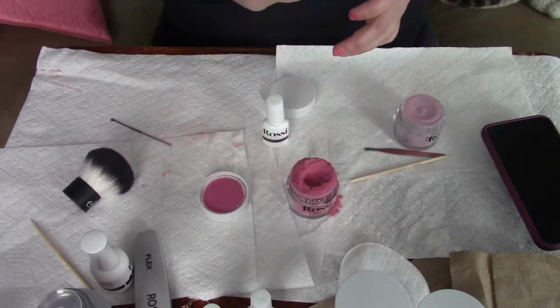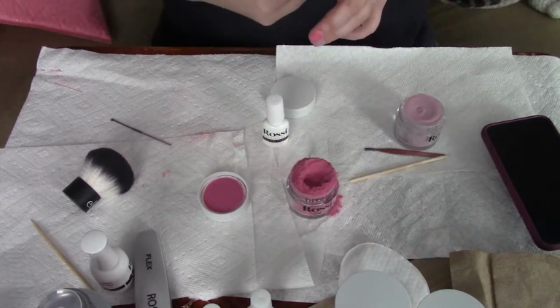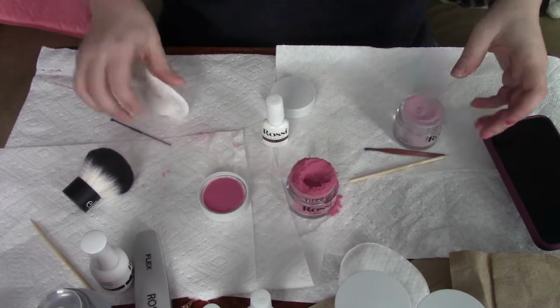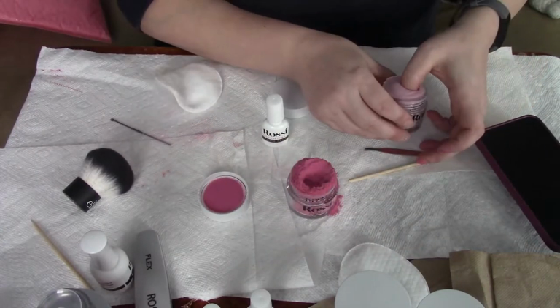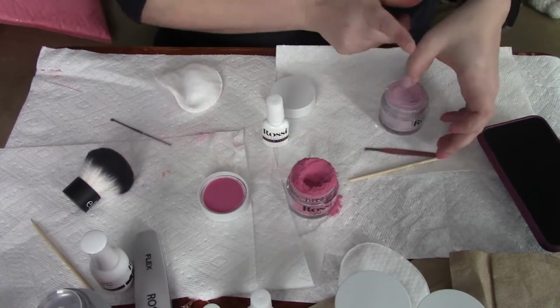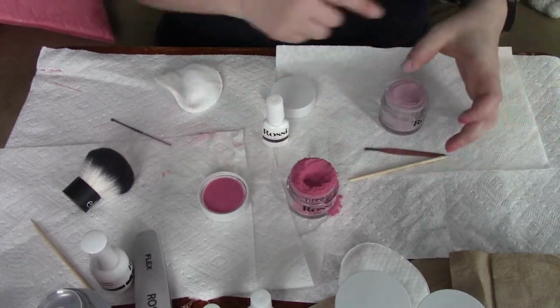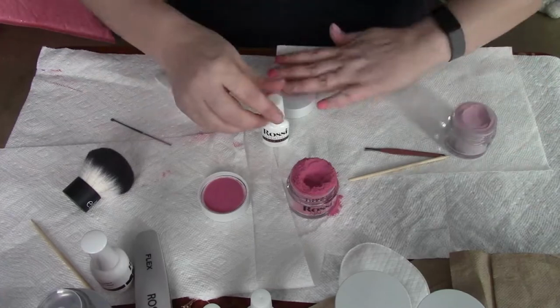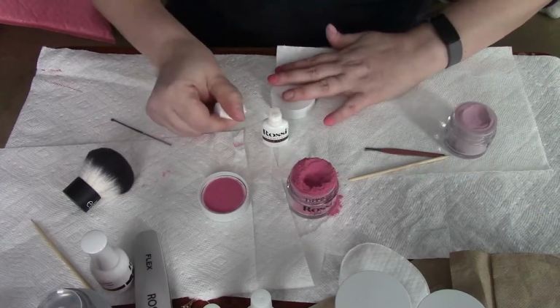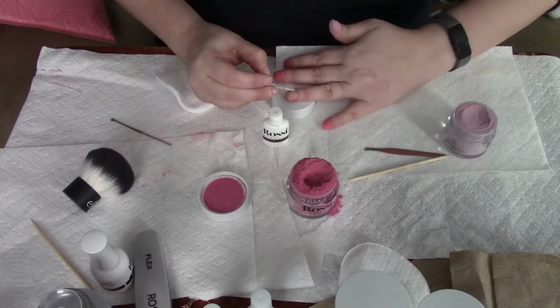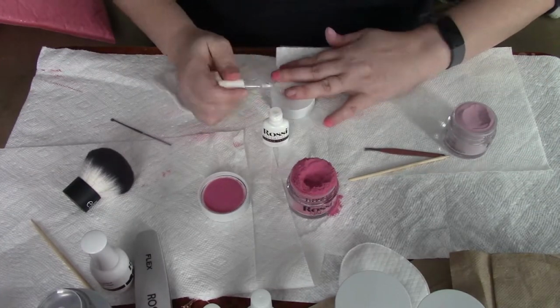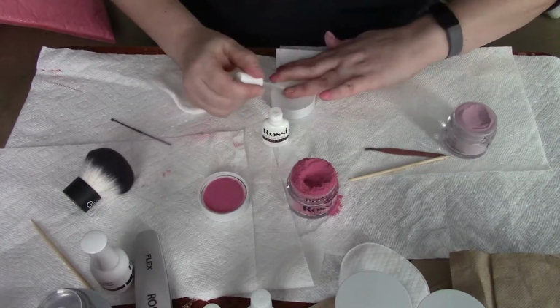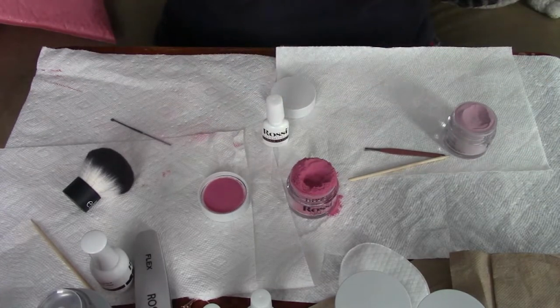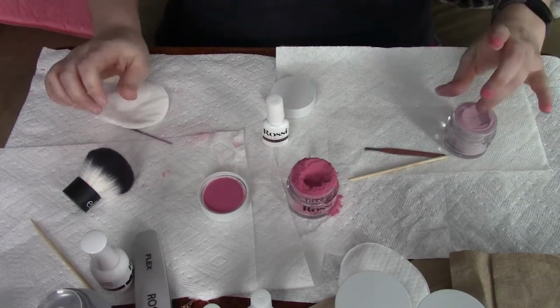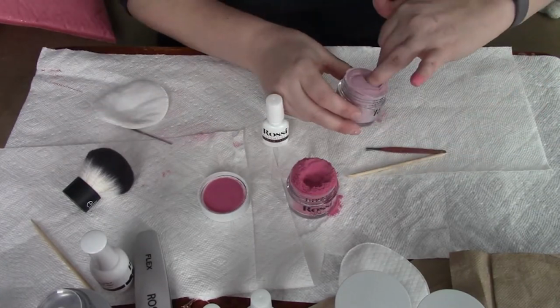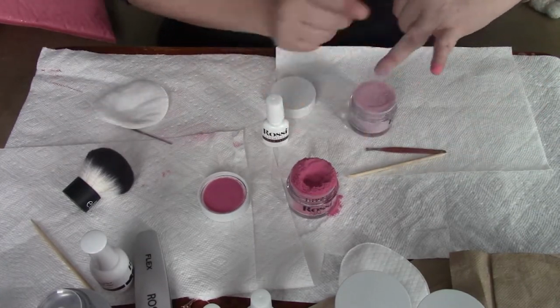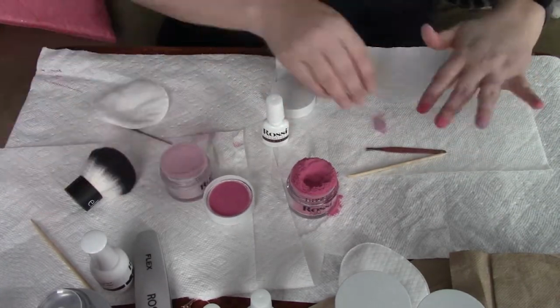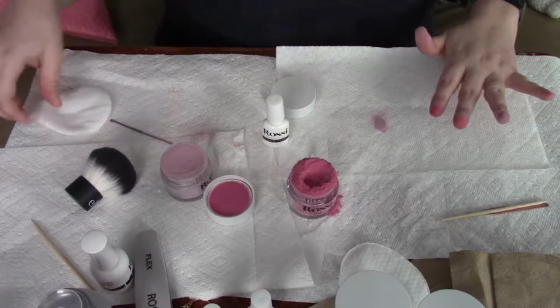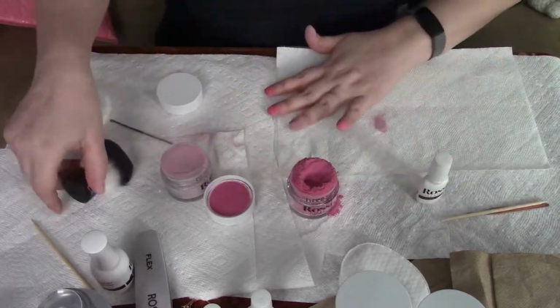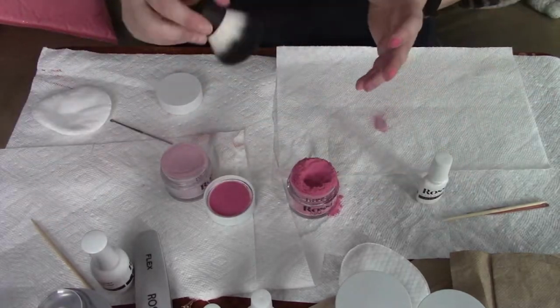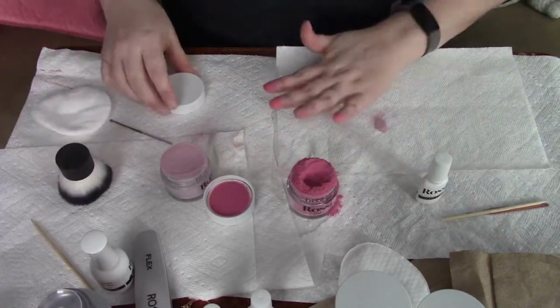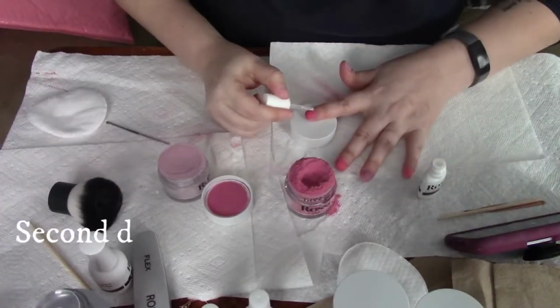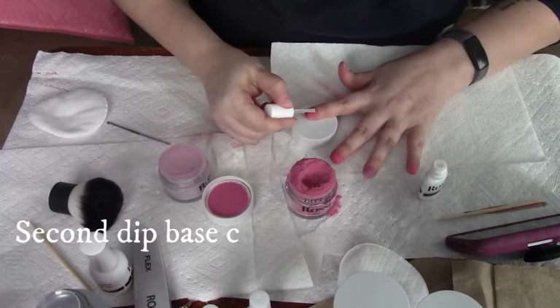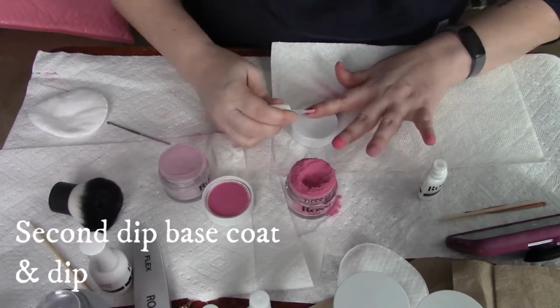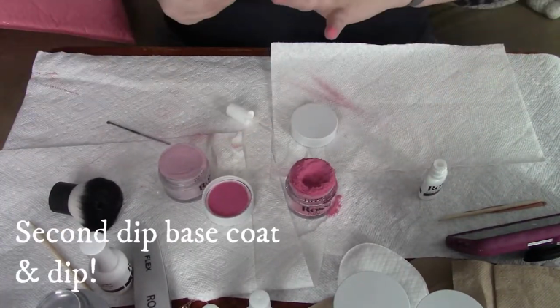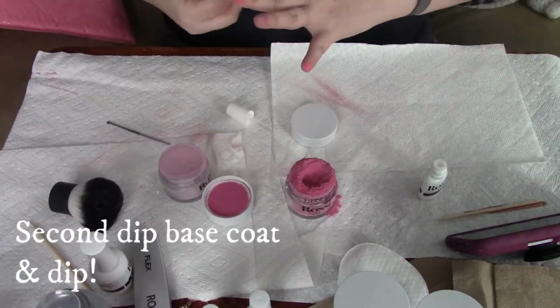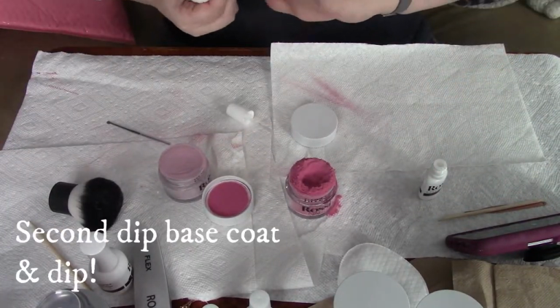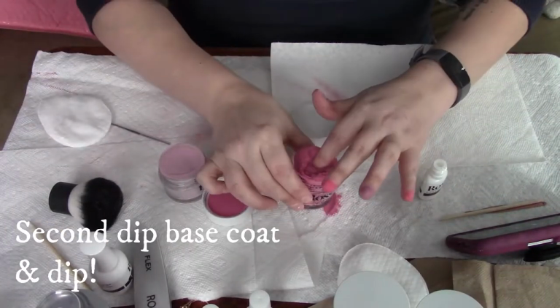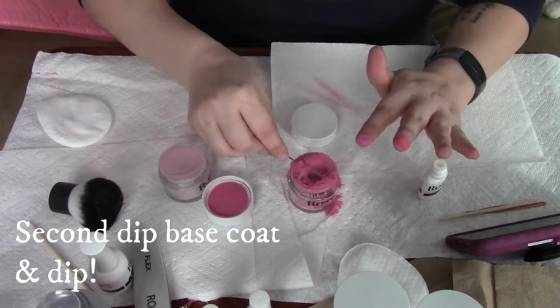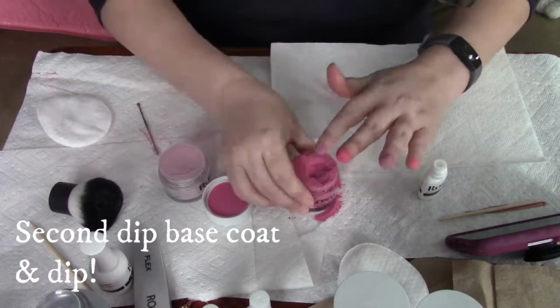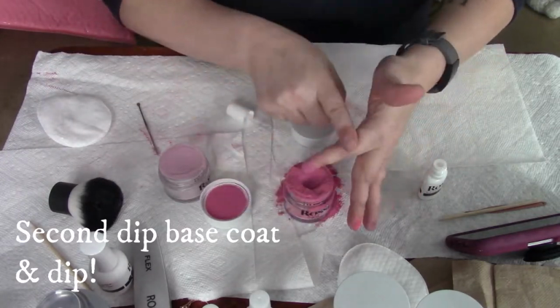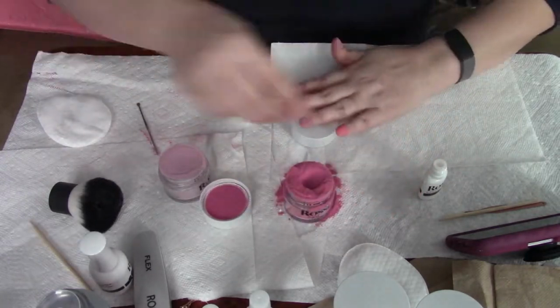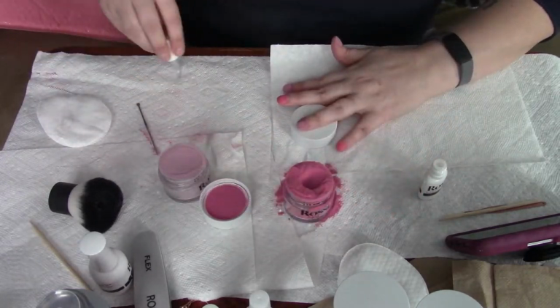I do two accent nails — on my thumb and my ring finger. I have sped up the second coat because you don't really need to study this part closely.